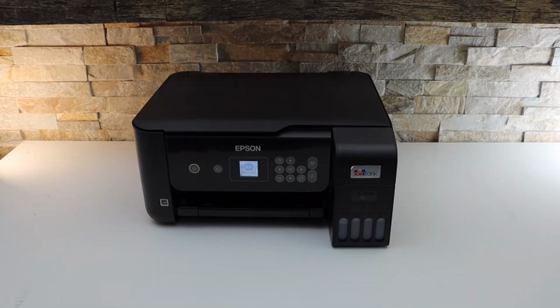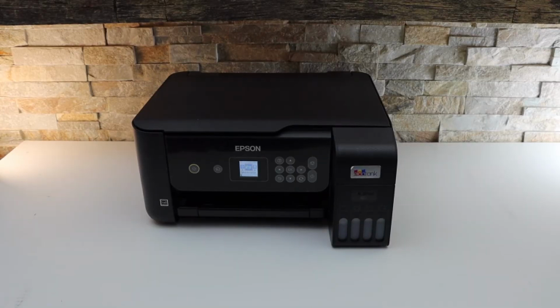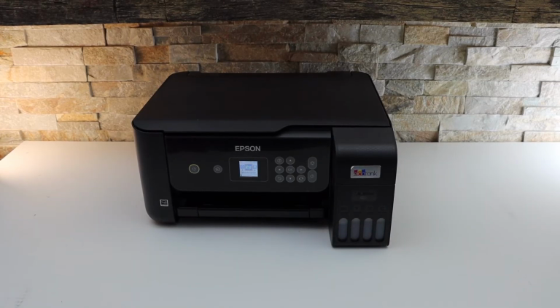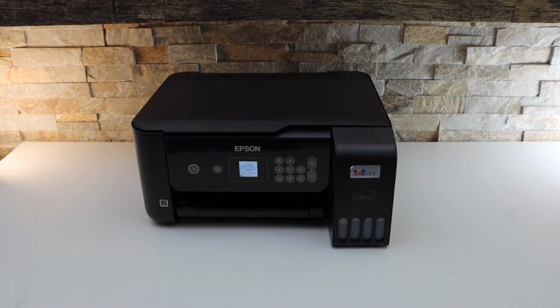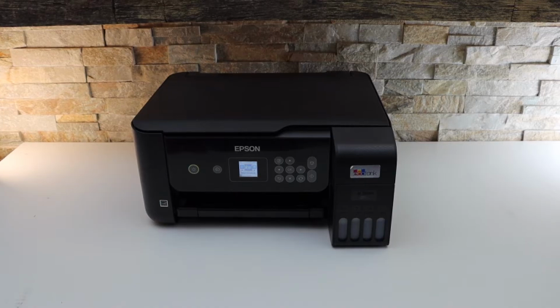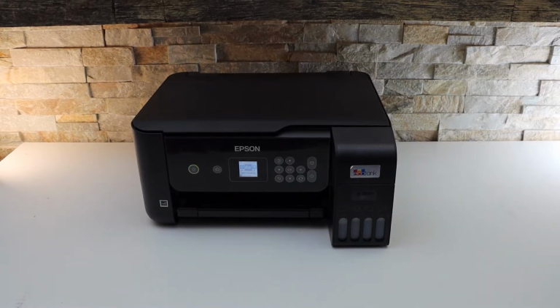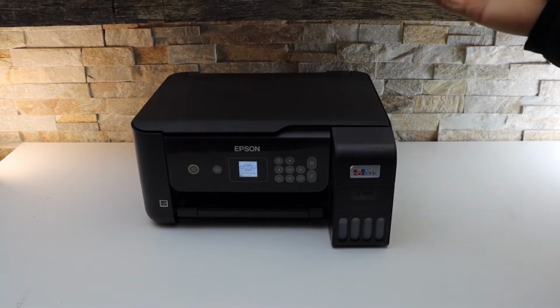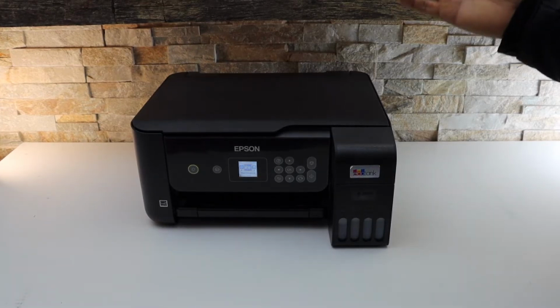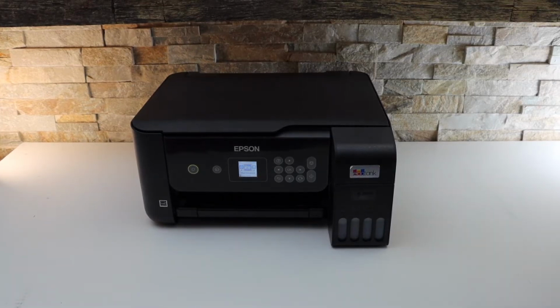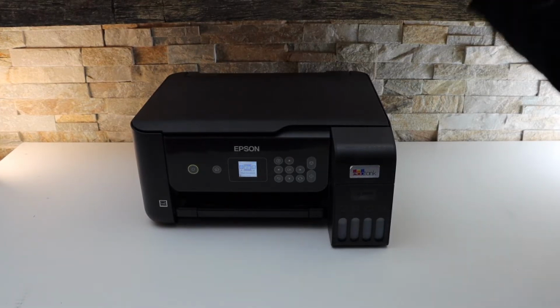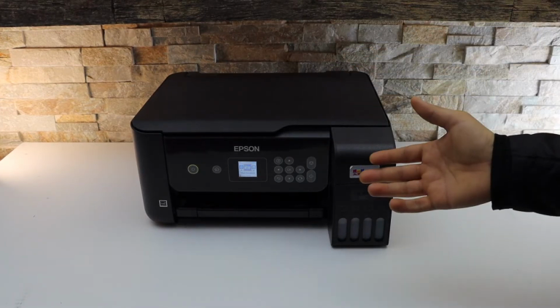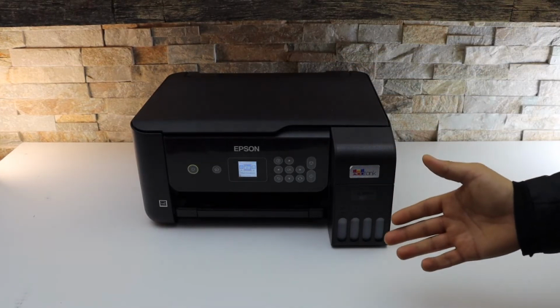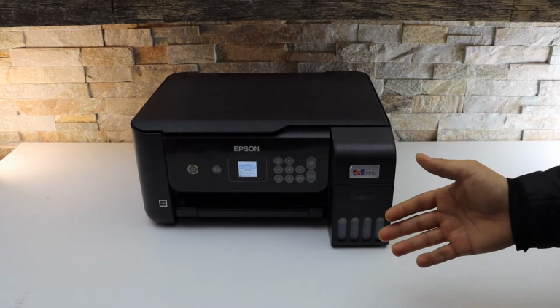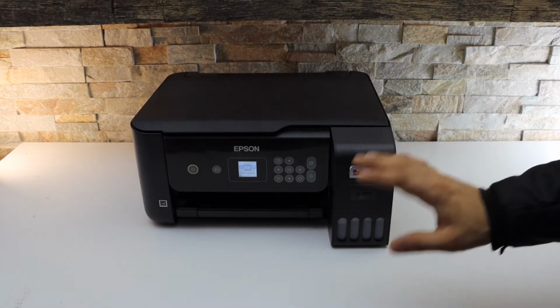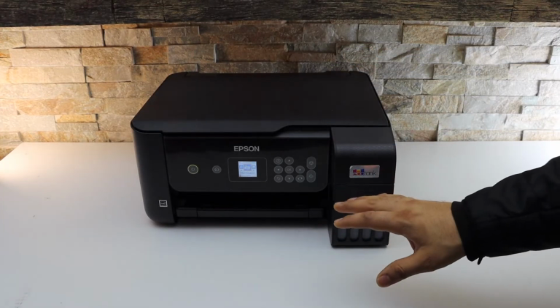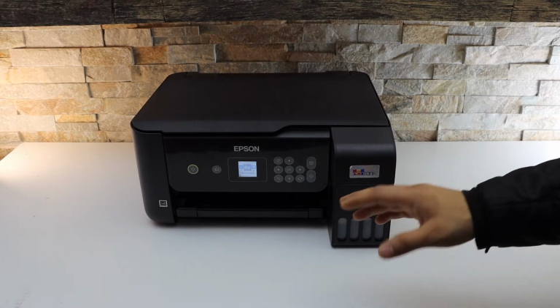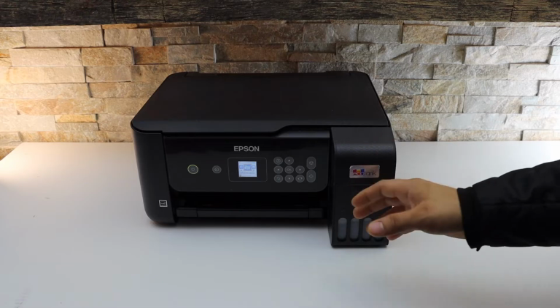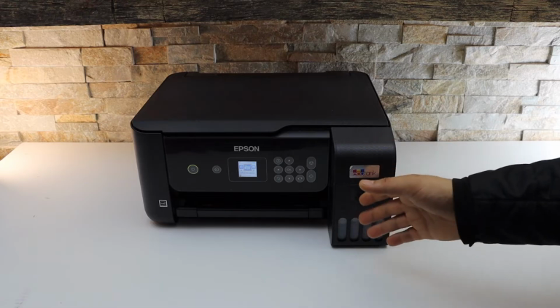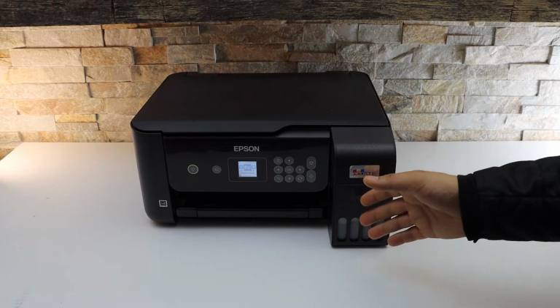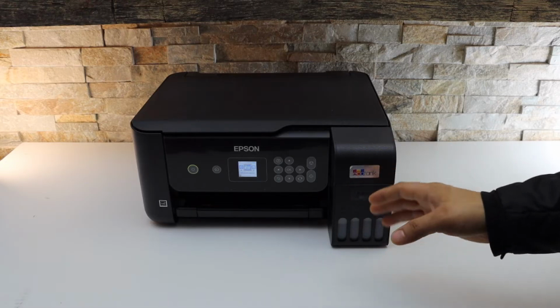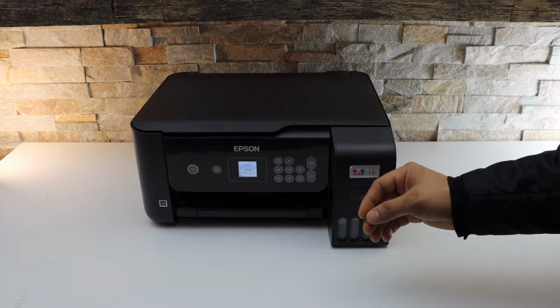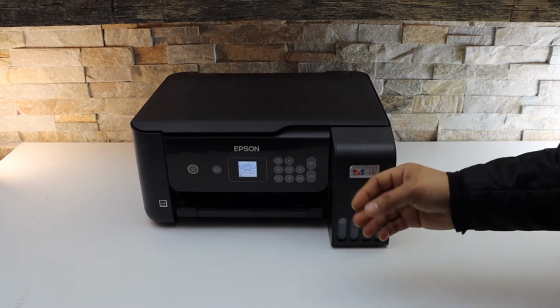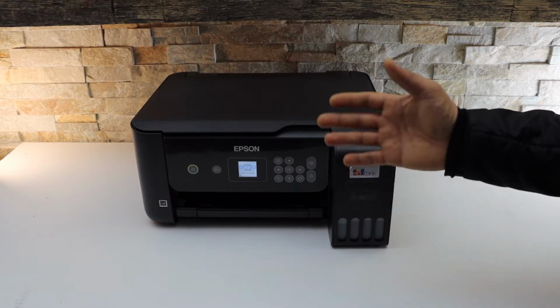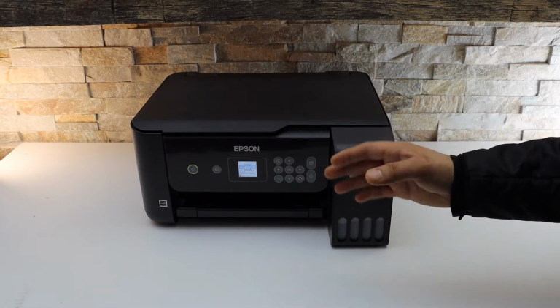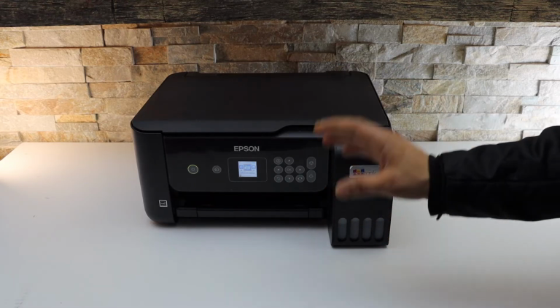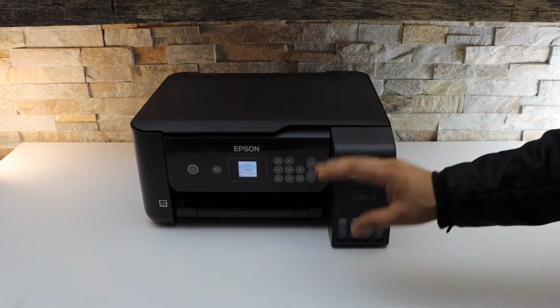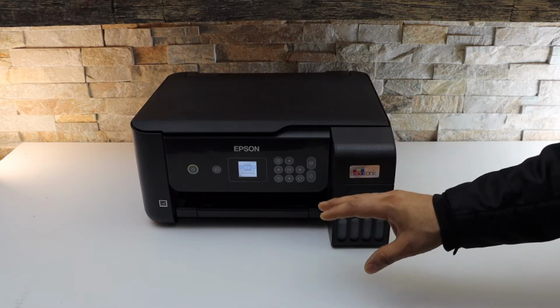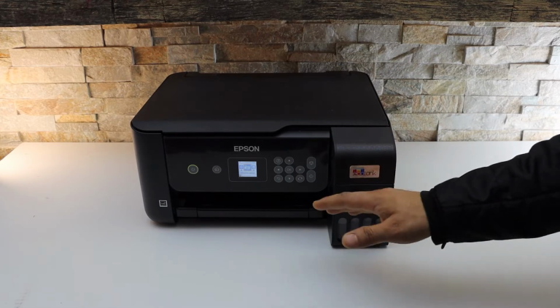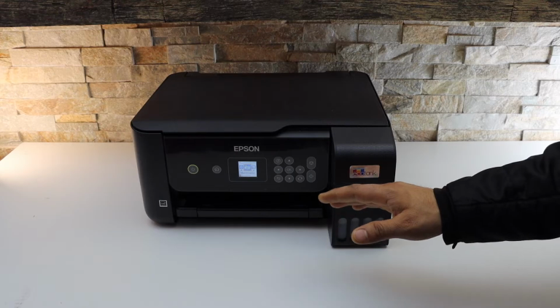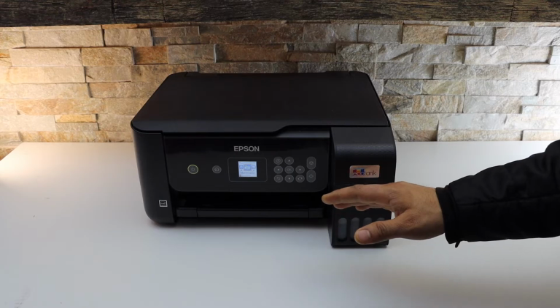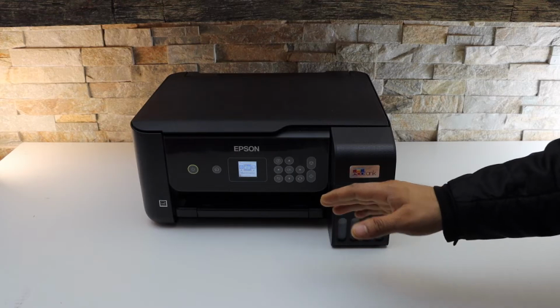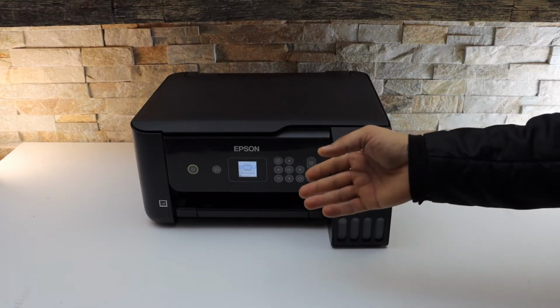Hi, today's video is about the Epson EcoTank L3260 printer. I'm going to show you how to do the wireless setup — how to connect your printer with the Wi-Fi network so that you can use it with other devices for wireless printing and scanning.